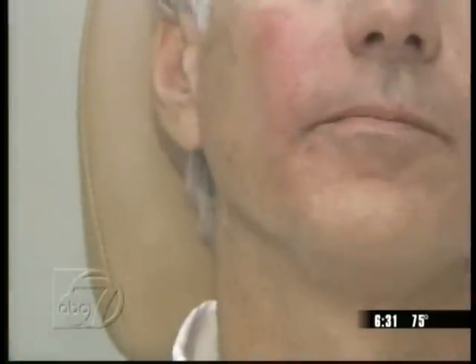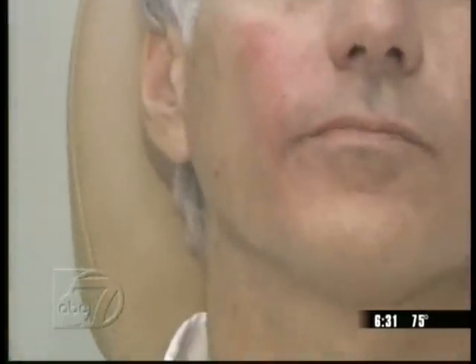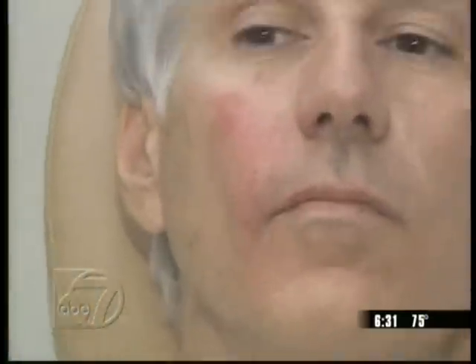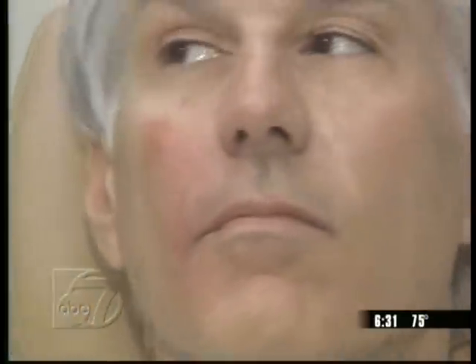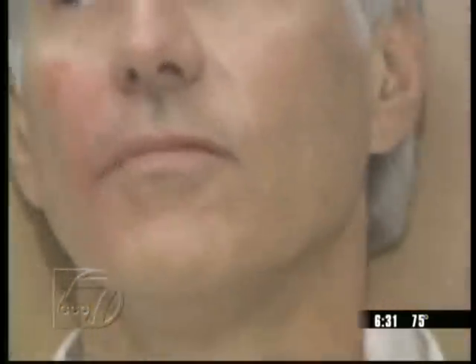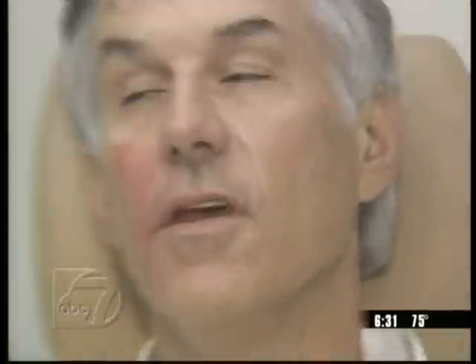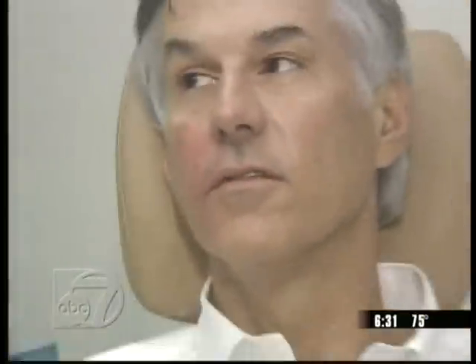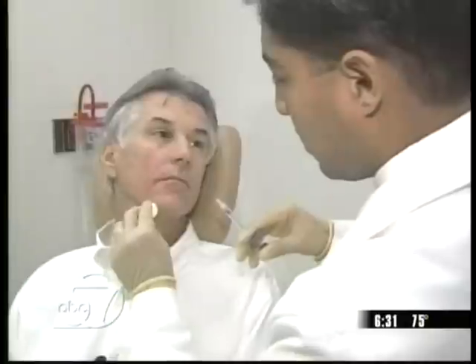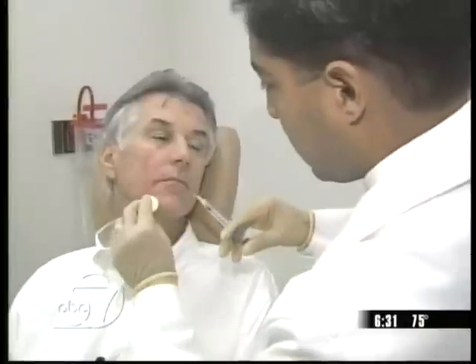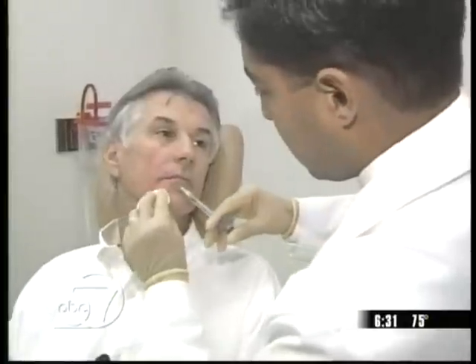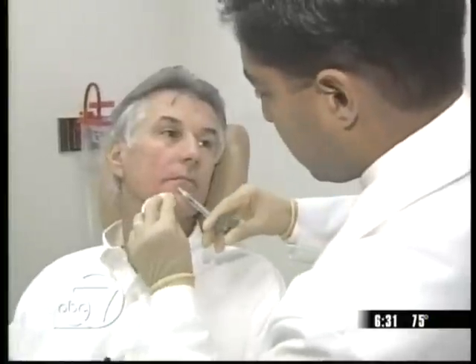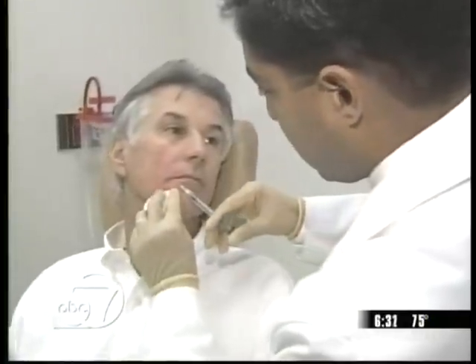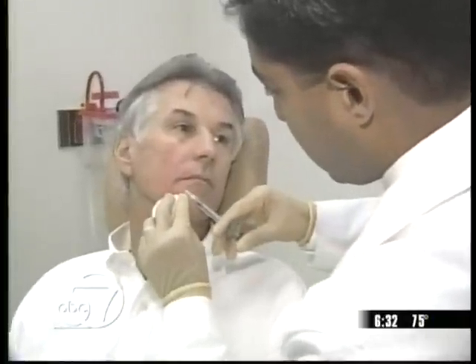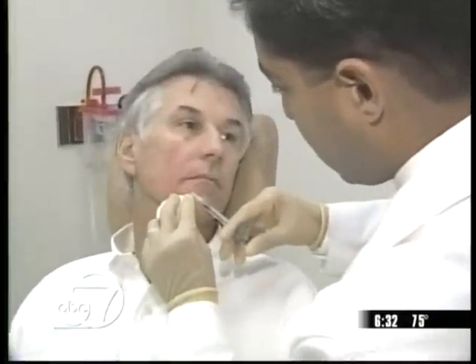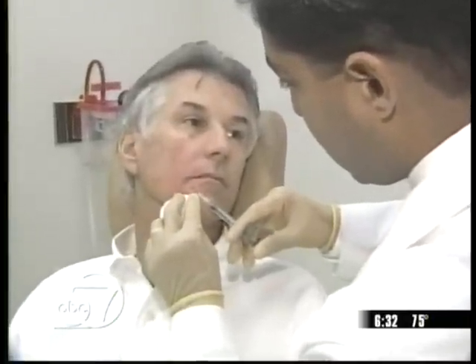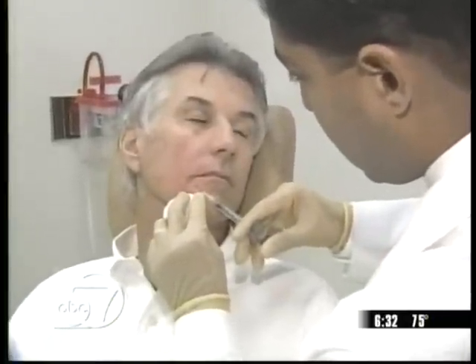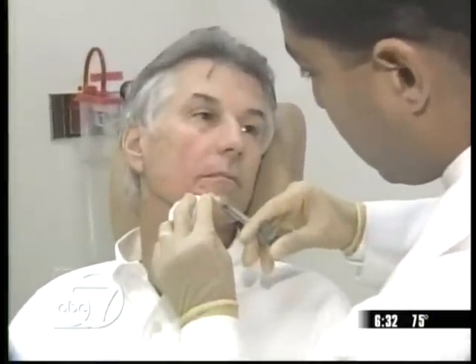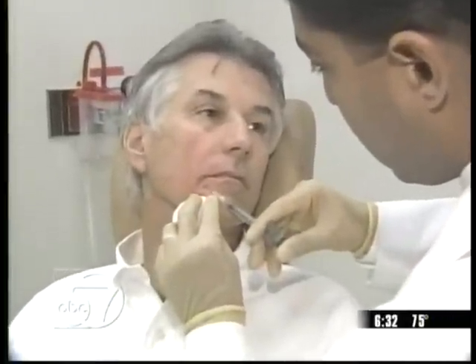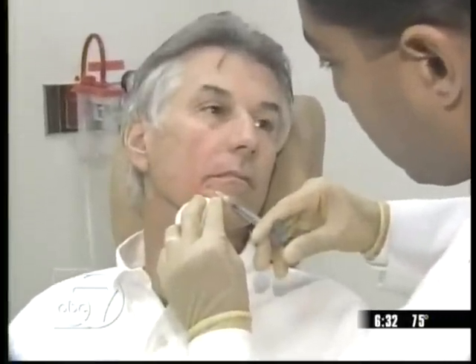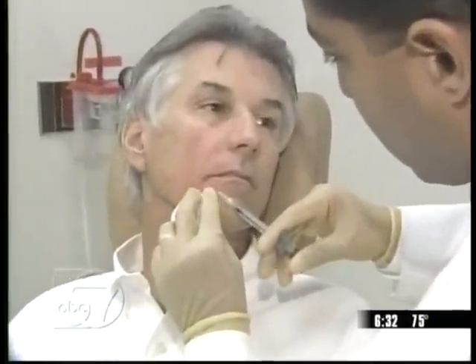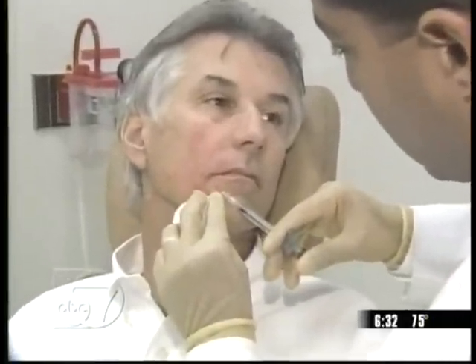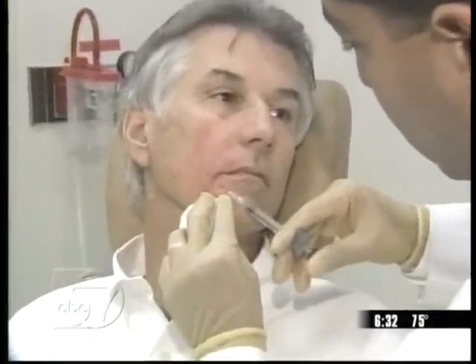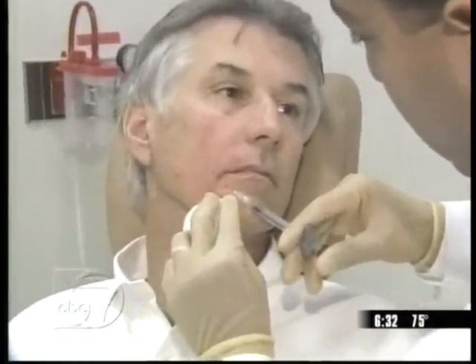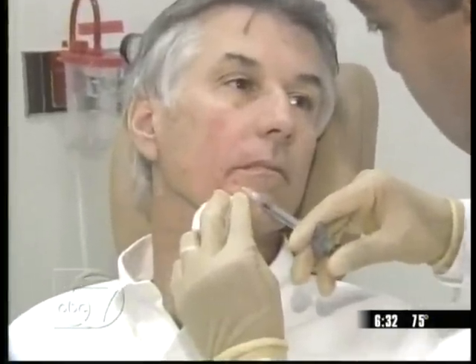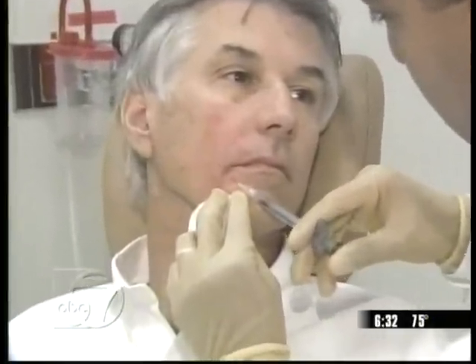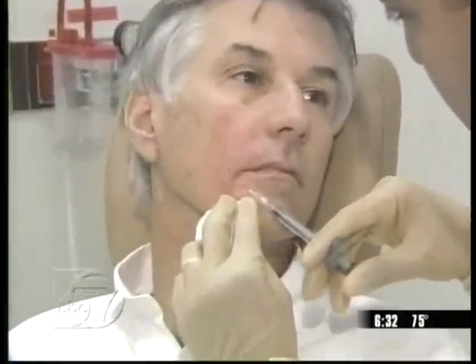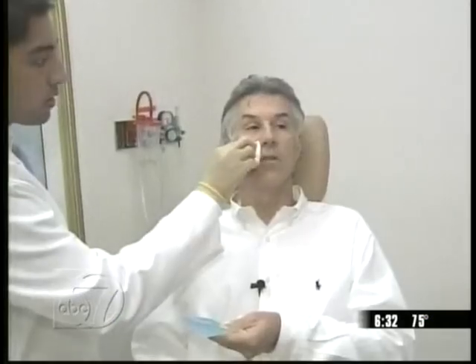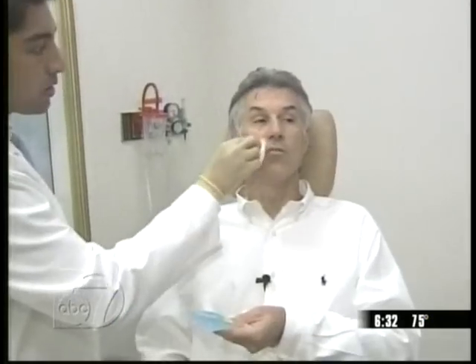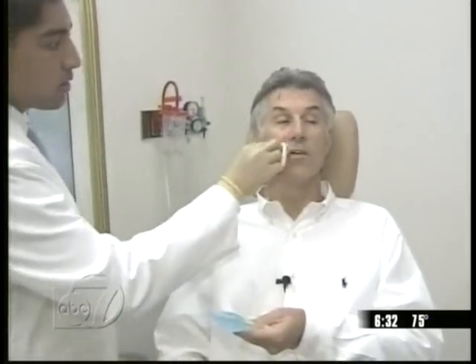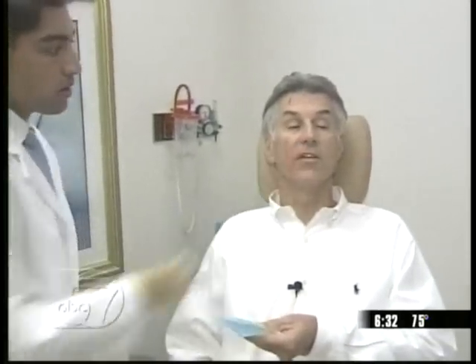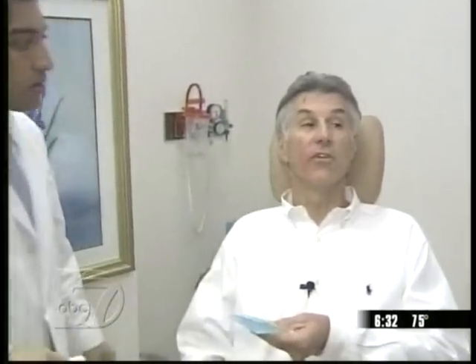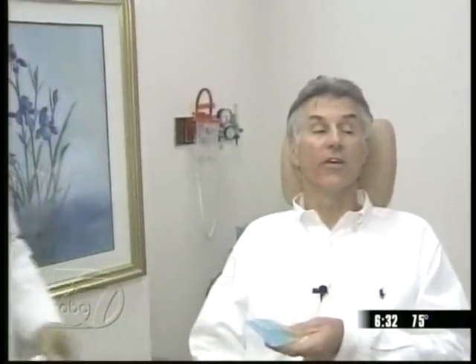Are you able to tolerate the discomfort? Yeah. Researchers say injections are easy, safe, and last up to eight months longer than Botox or other fillers. That was amazing — I didn't feel a thing.